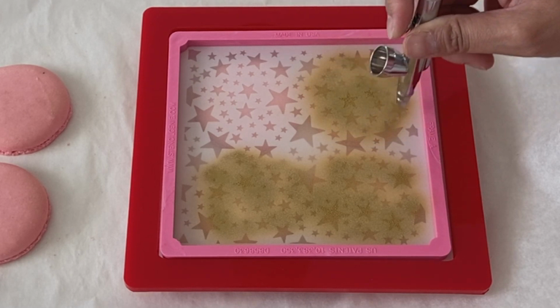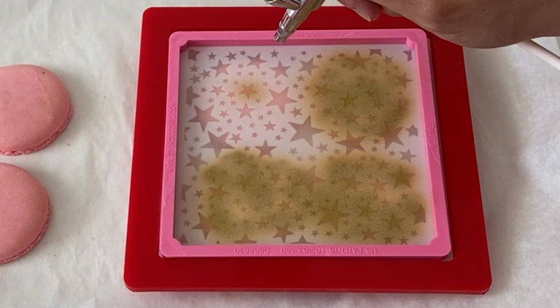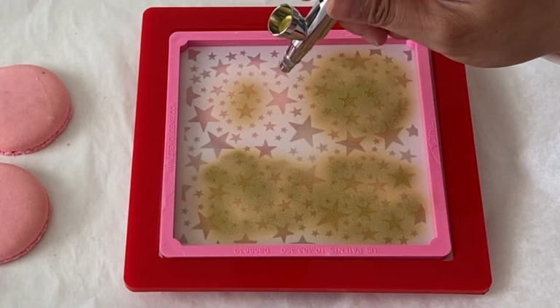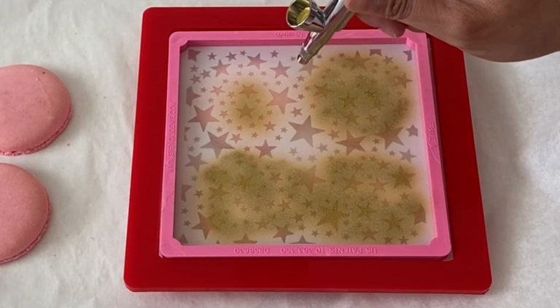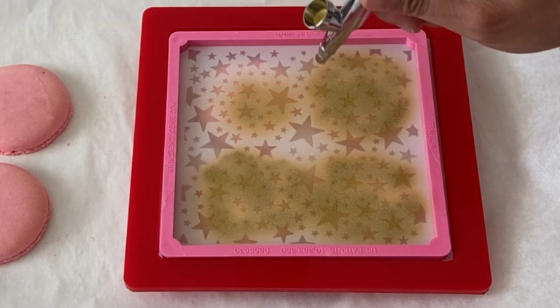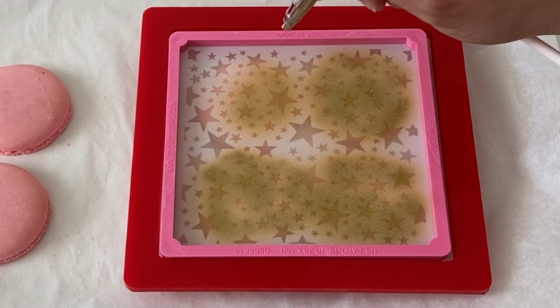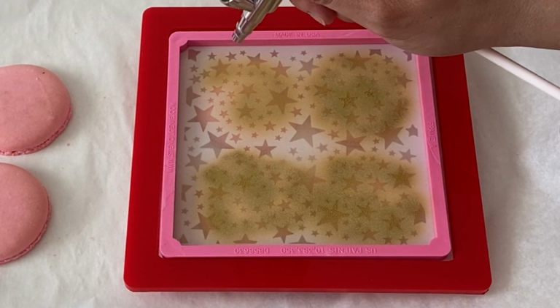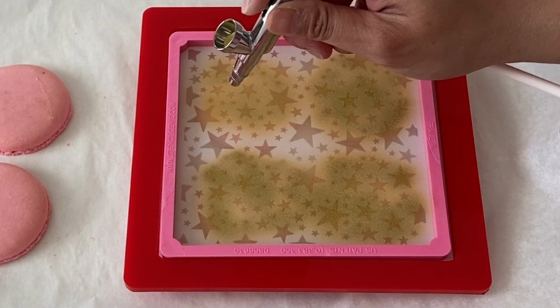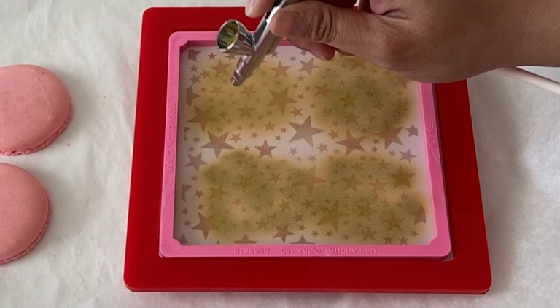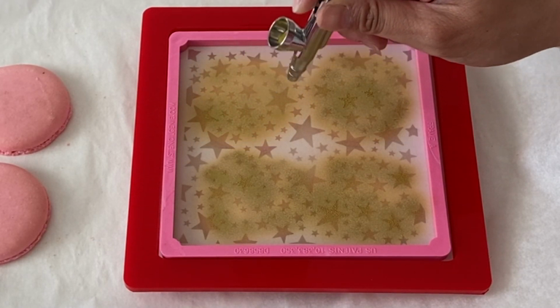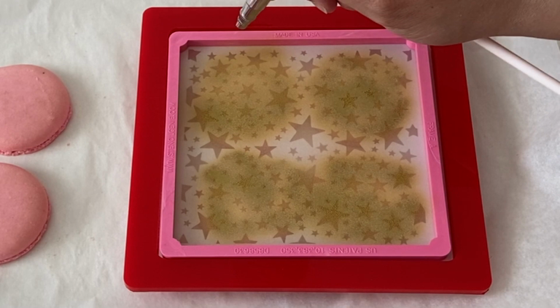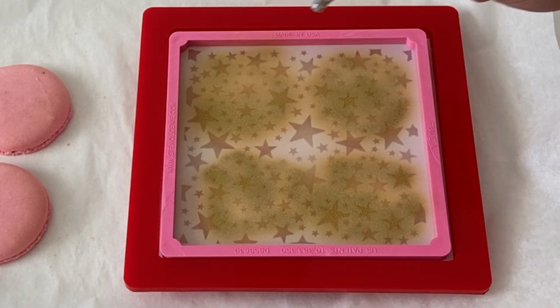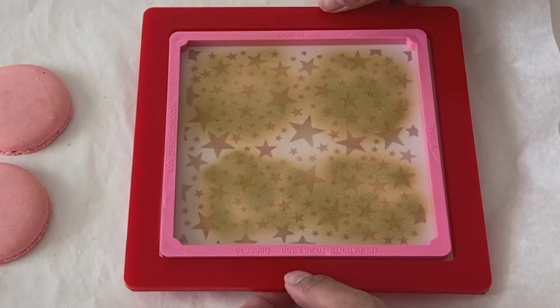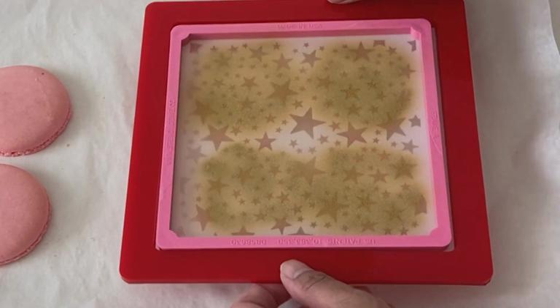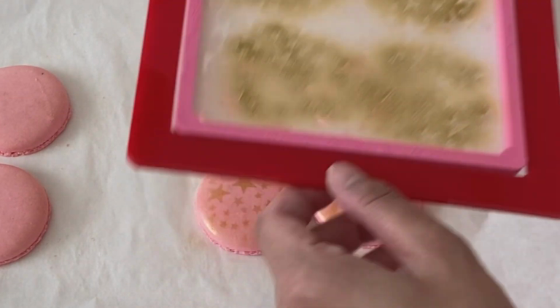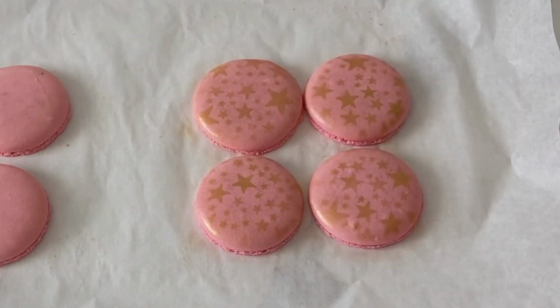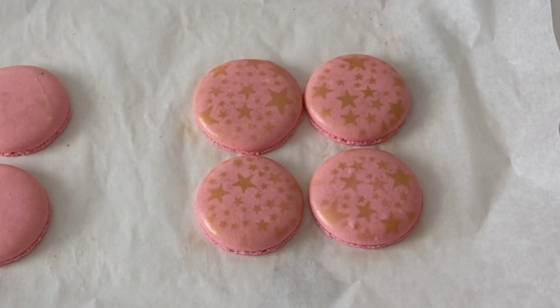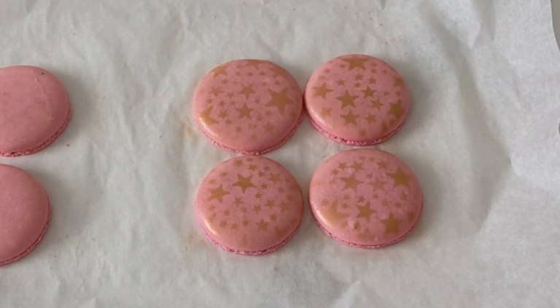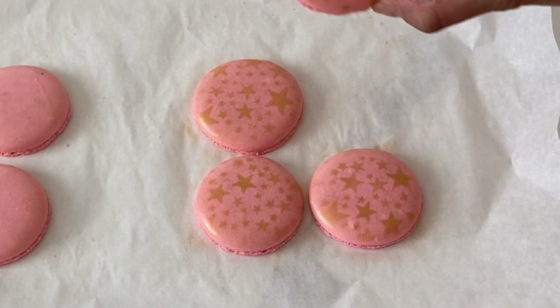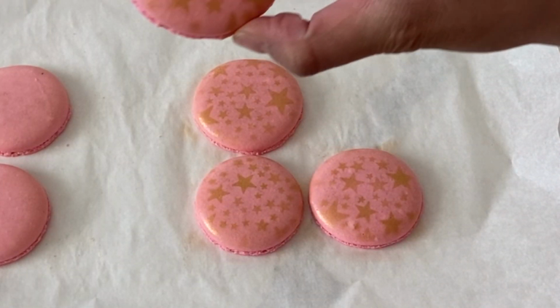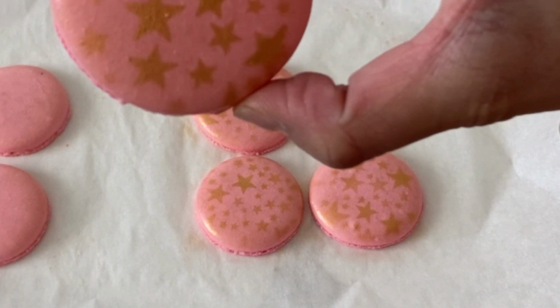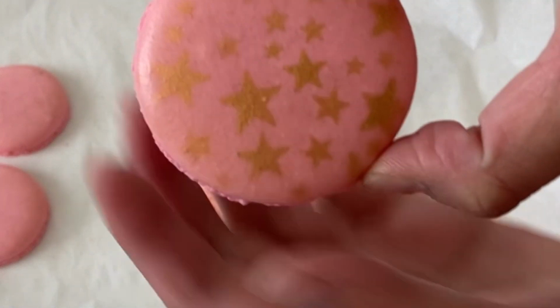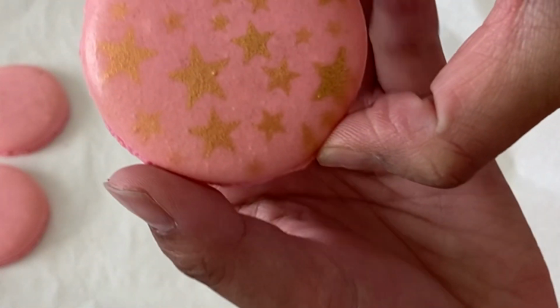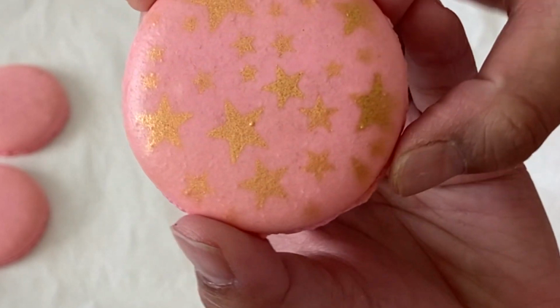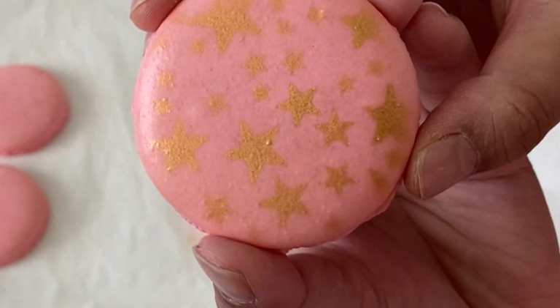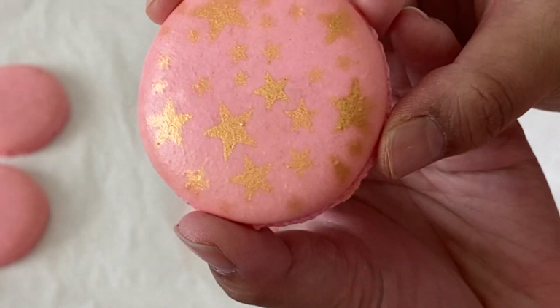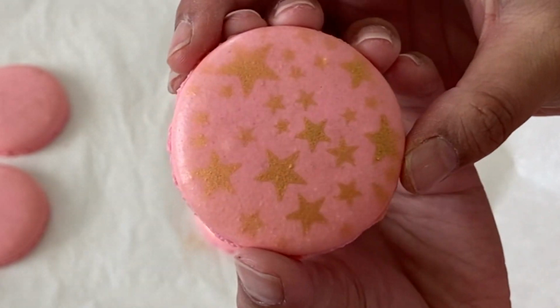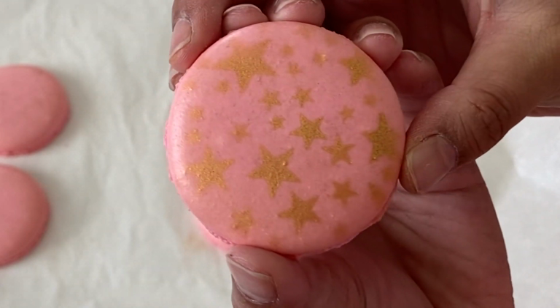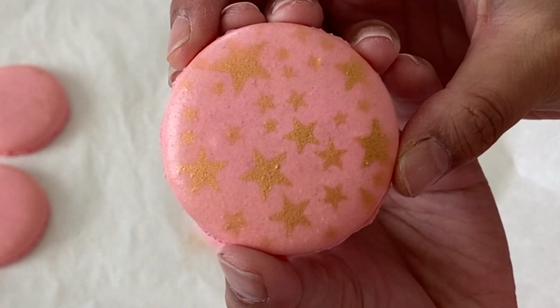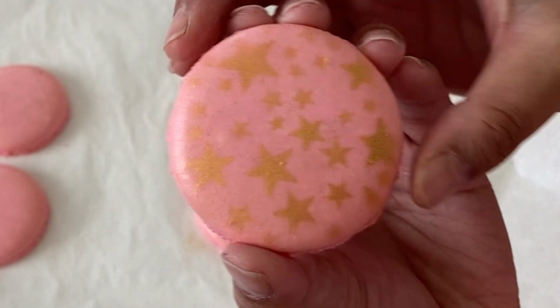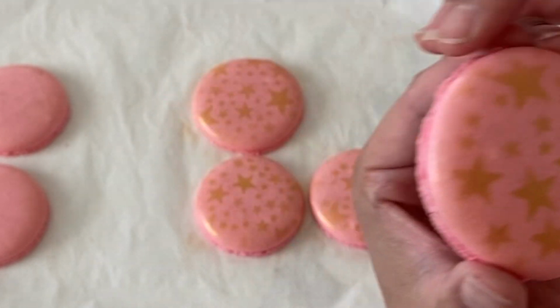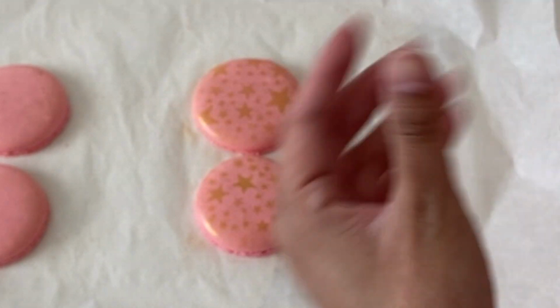Now a few tips when you are actually decorating your macarons: I like to decorate the shells before I actually put them together. This ensures that everything is evenly coated, and I just find it a lot easier to work with.